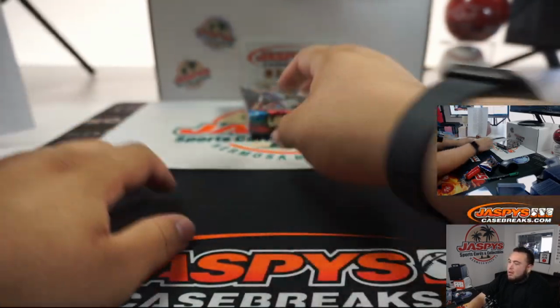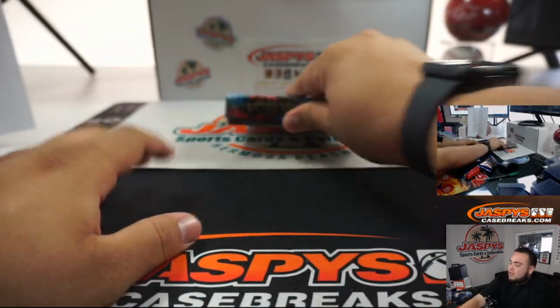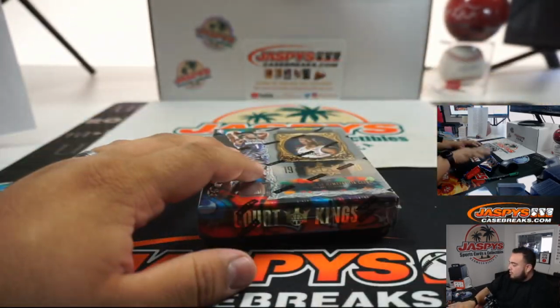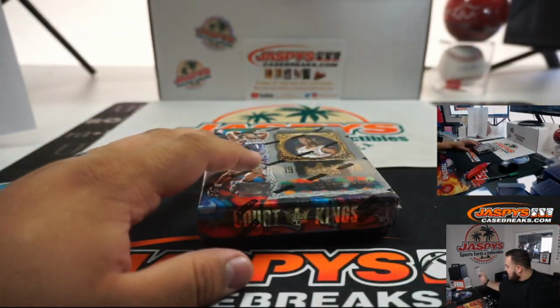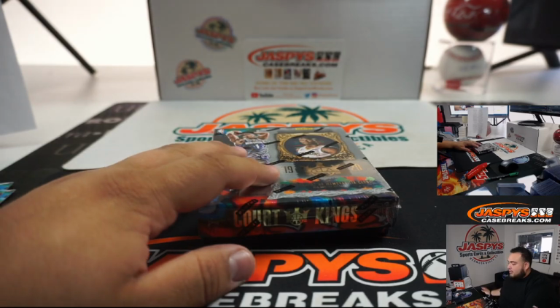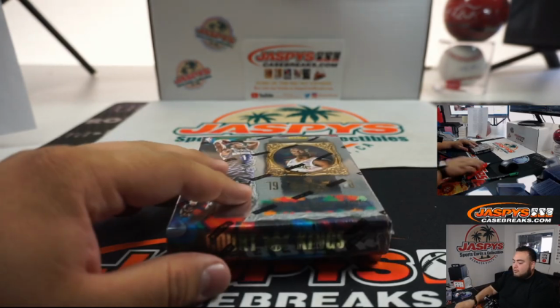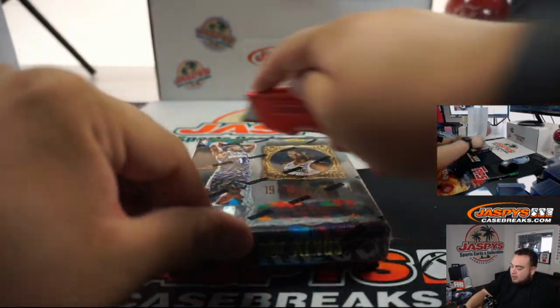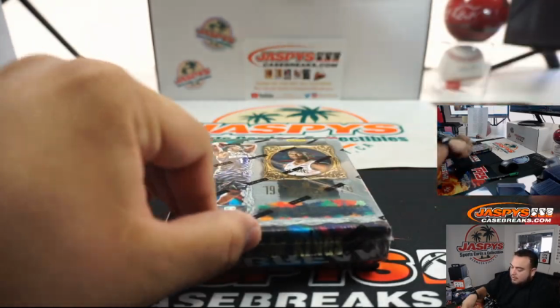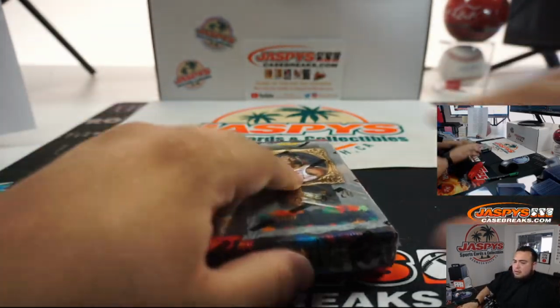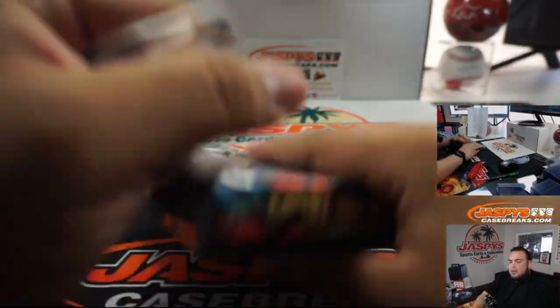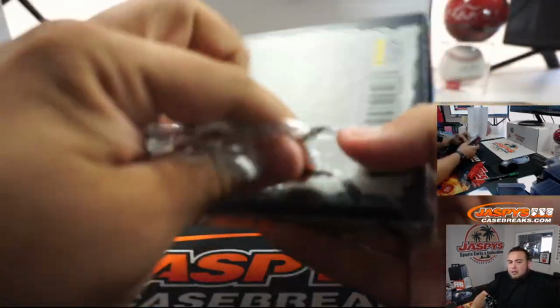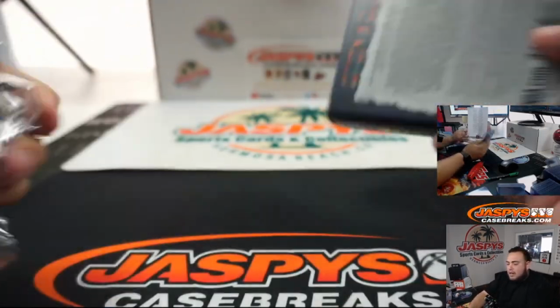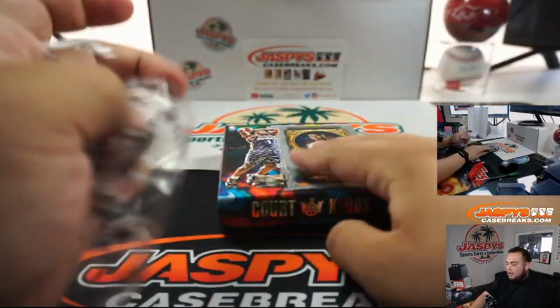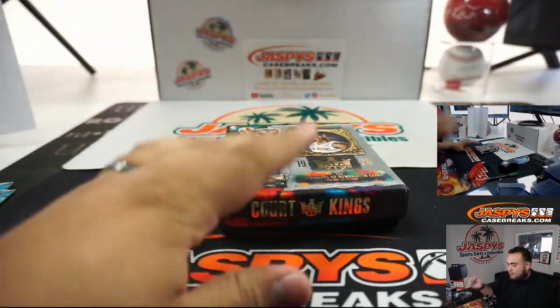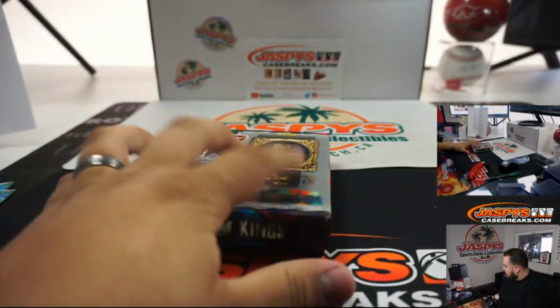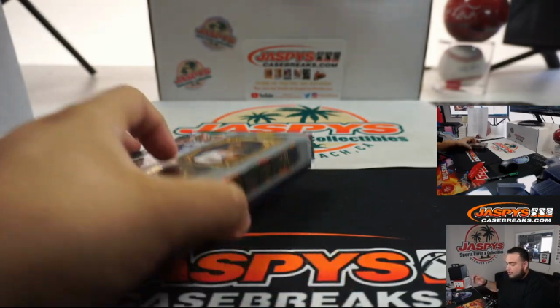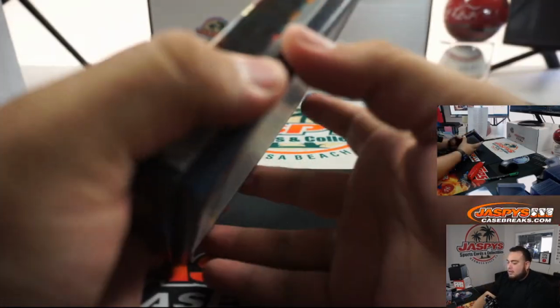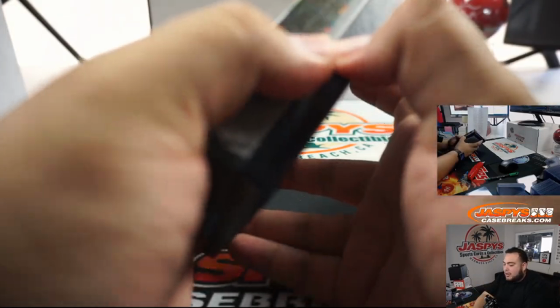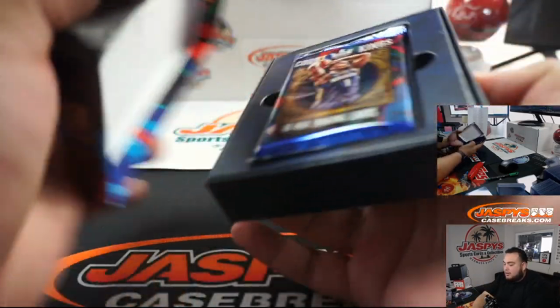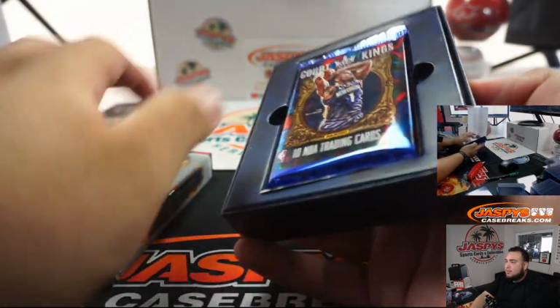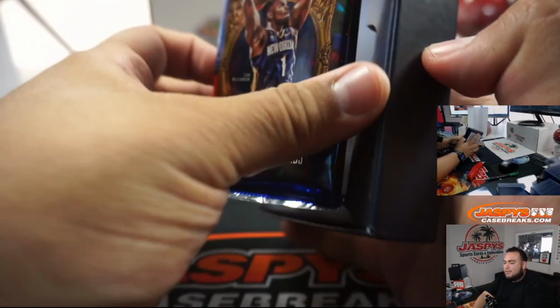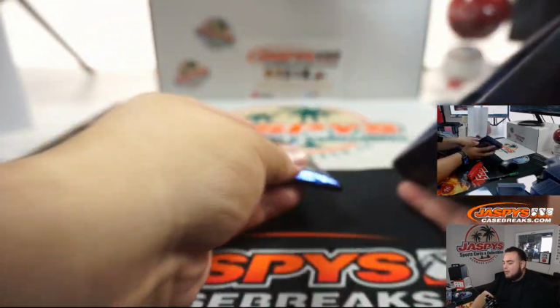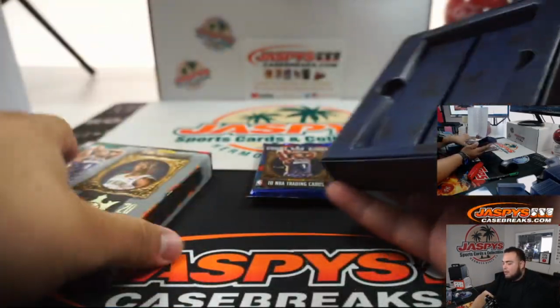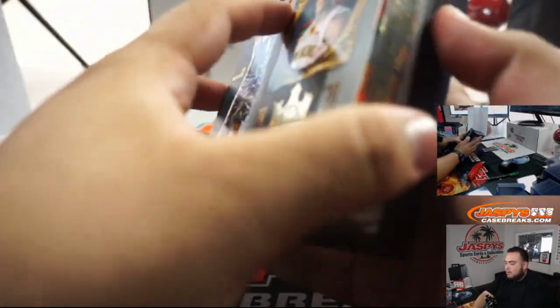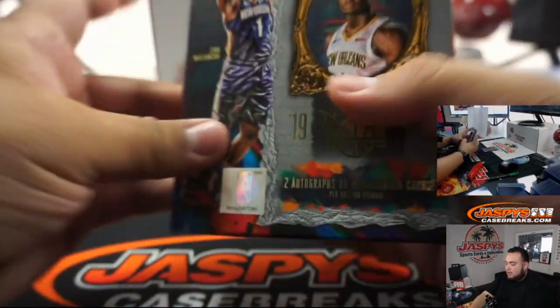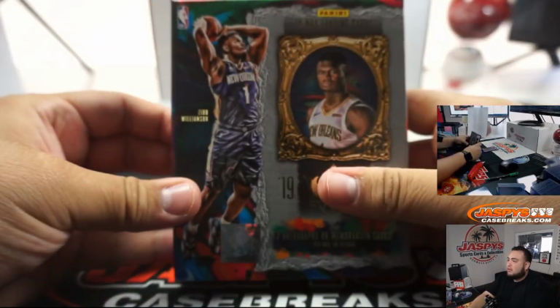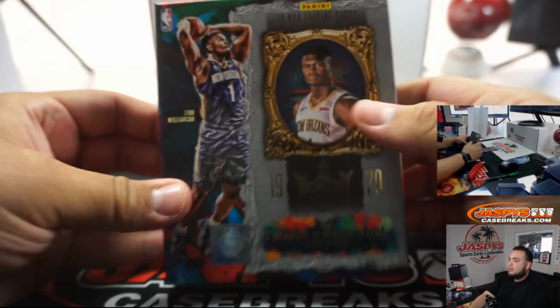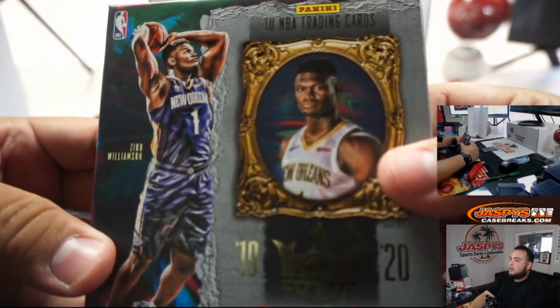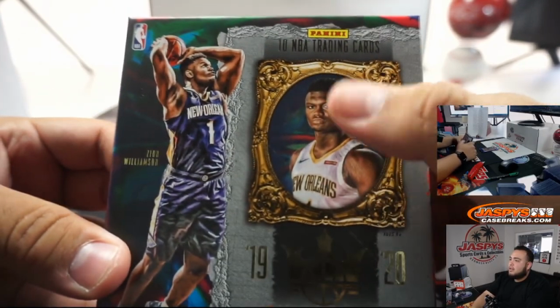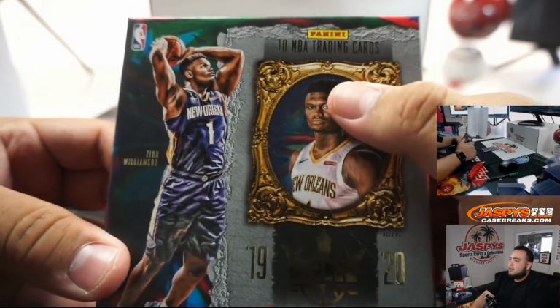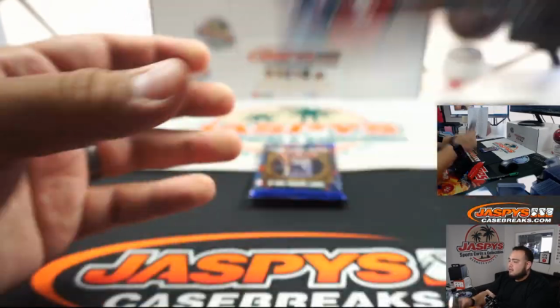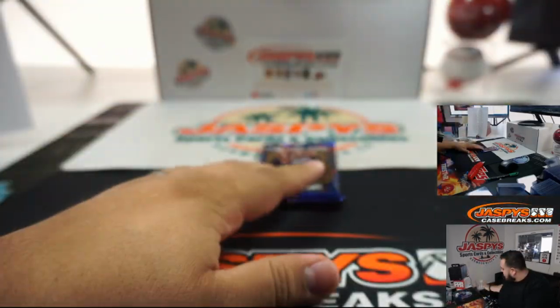Level three is a pretty cool looking card. Our last one — I don't think we've hit that case hit yet. So if it's not in this last box, it's definitely going to be in the last four. And still none of this guy yet.